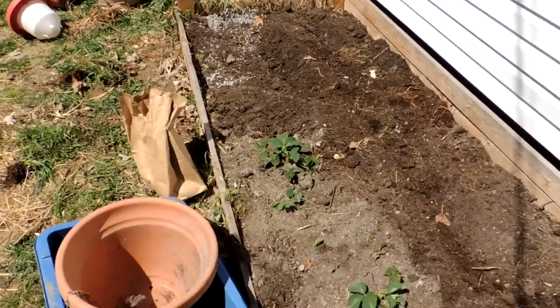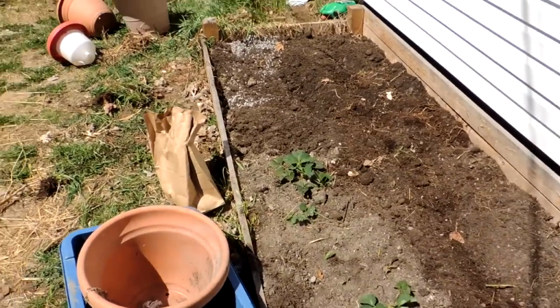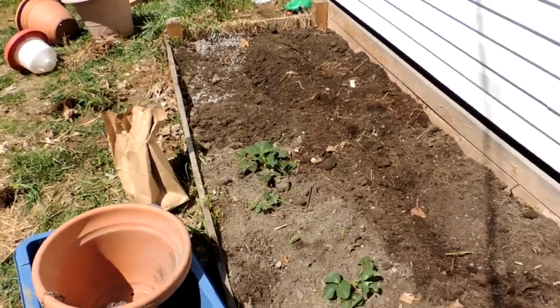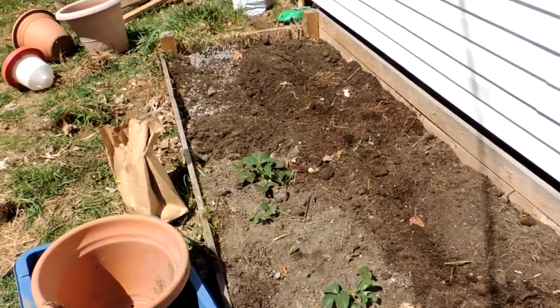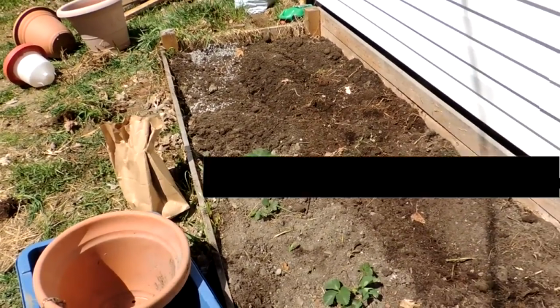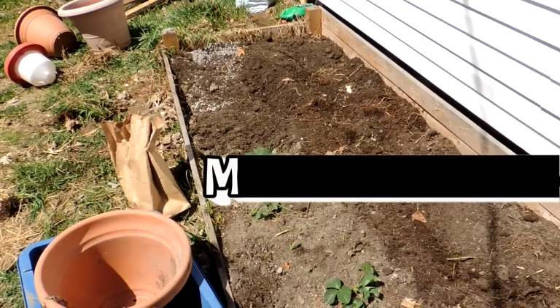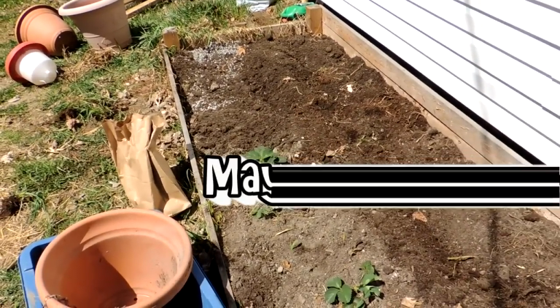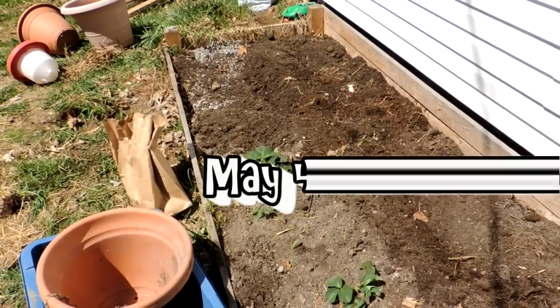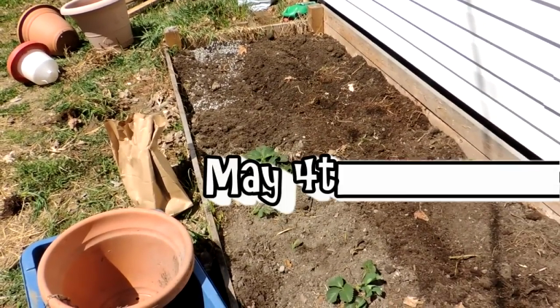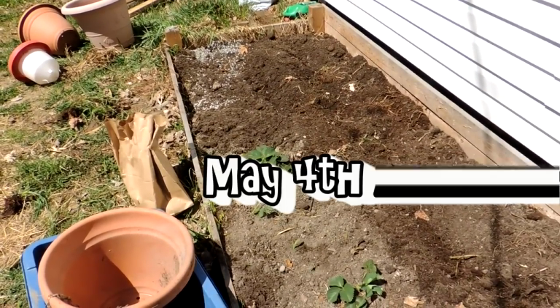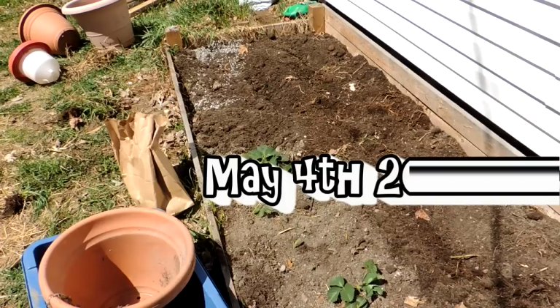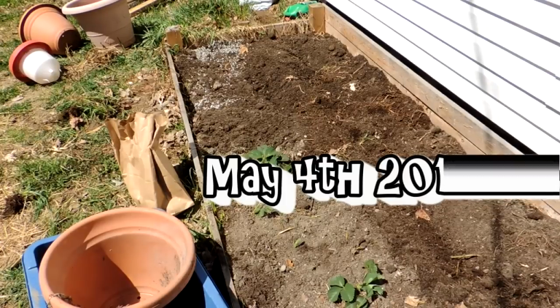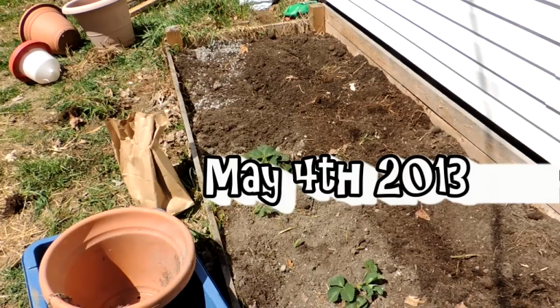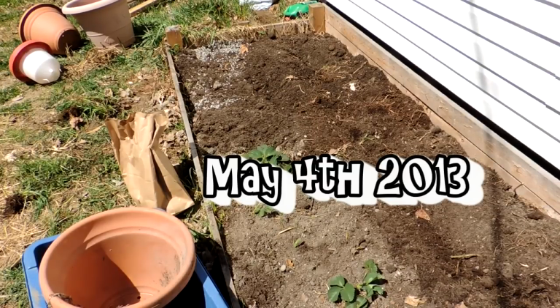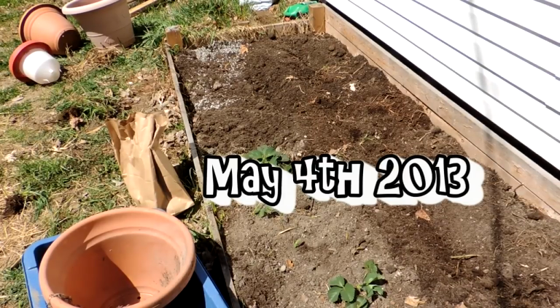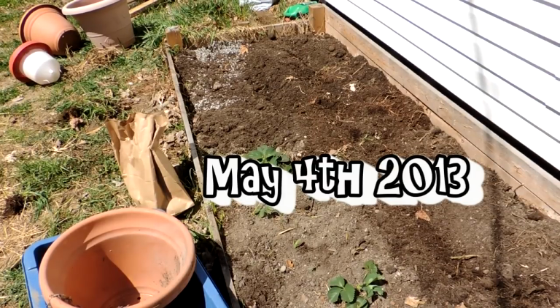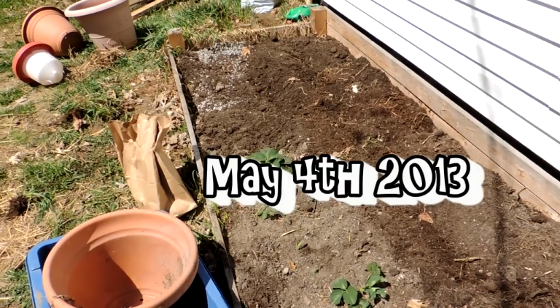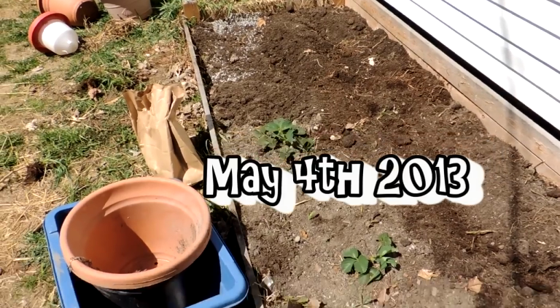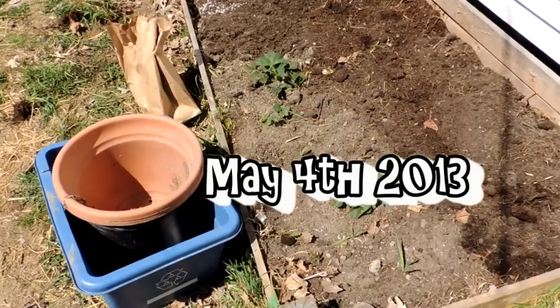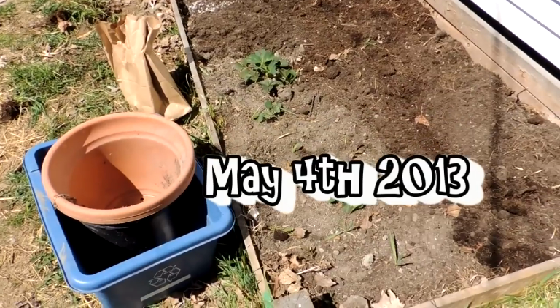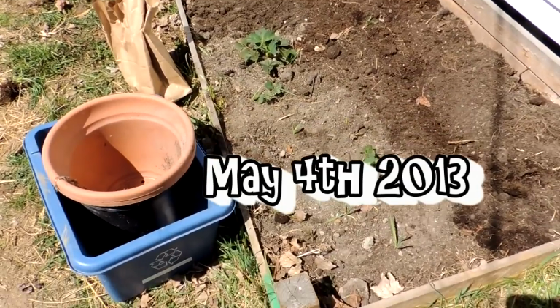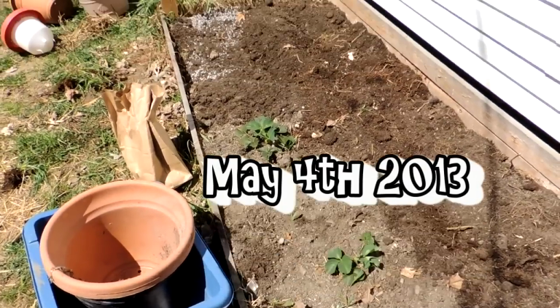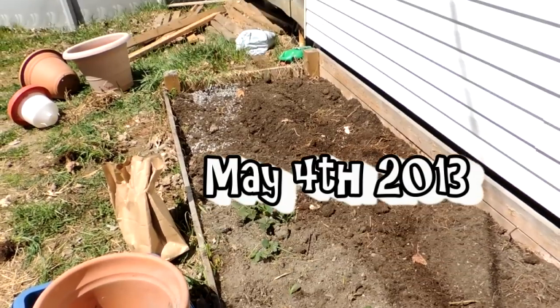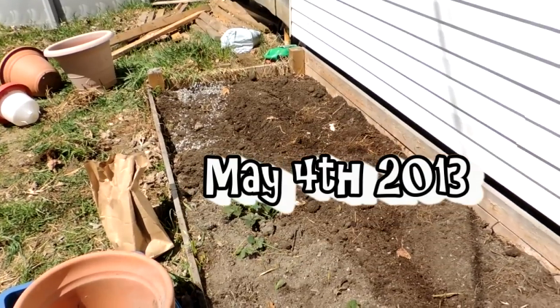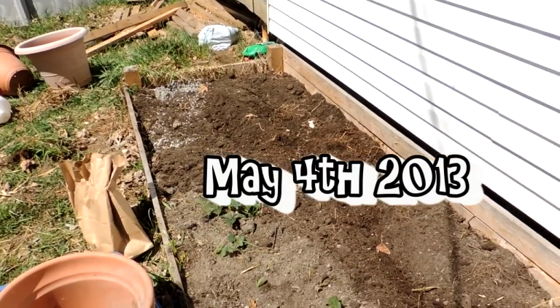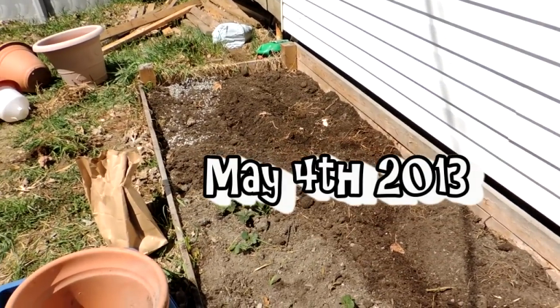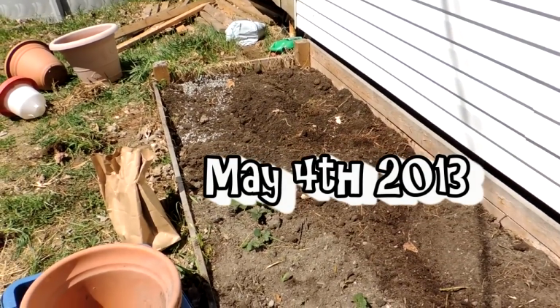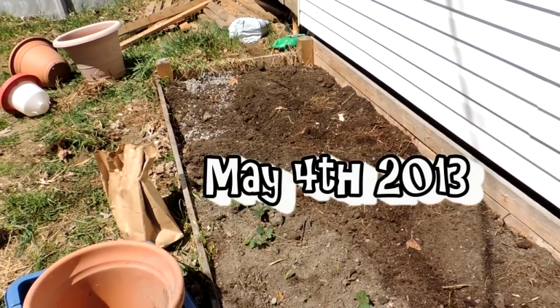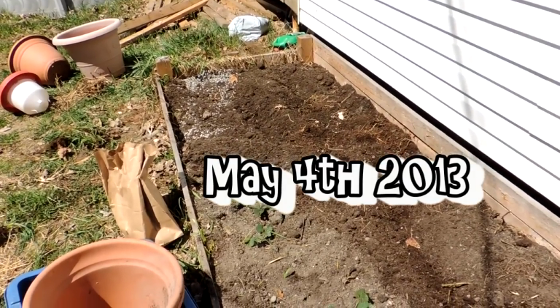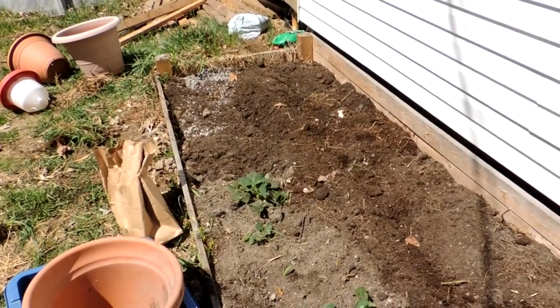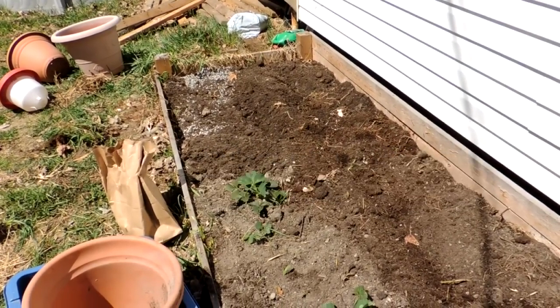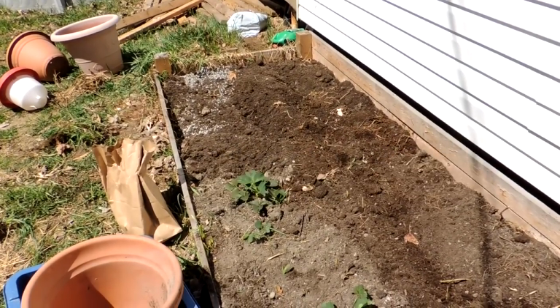Hey friends, this is Mrs. Bolfi from our Half Acre Homestead. This is my strawberry bed from last year and as you can see I only had three strawberry plants survive the winter, but that's okay — they'll eventually spread.